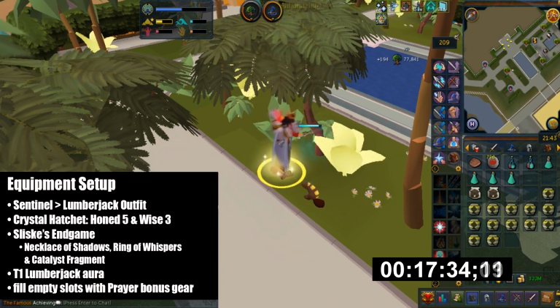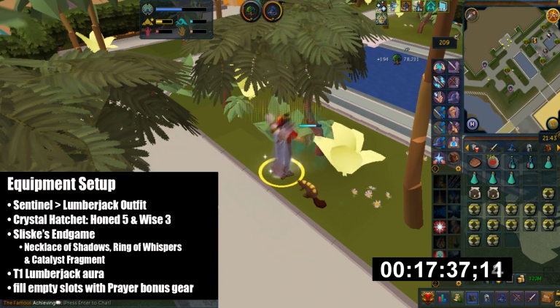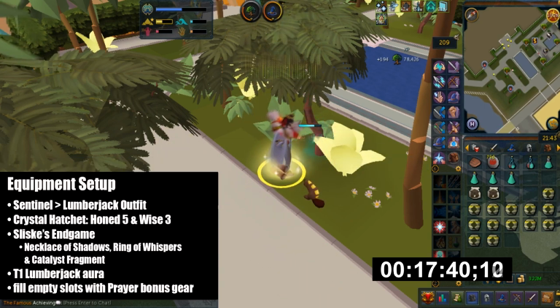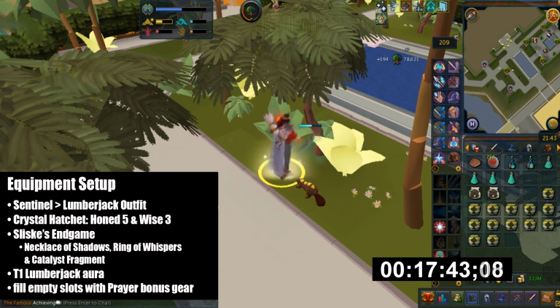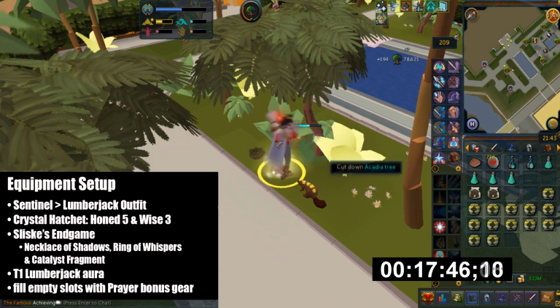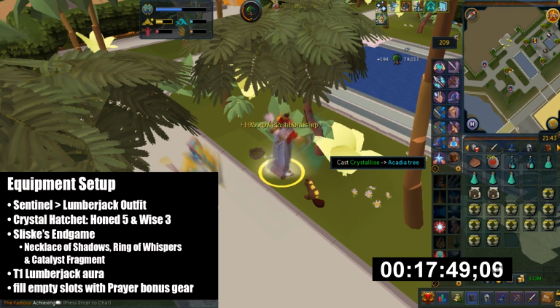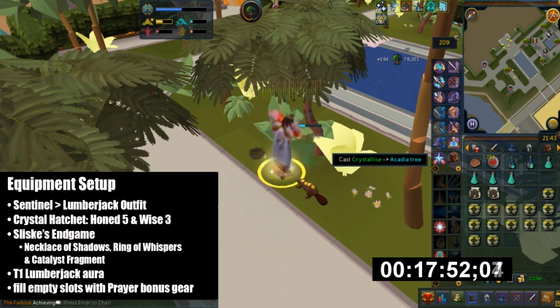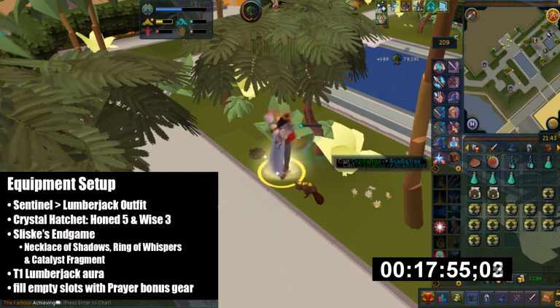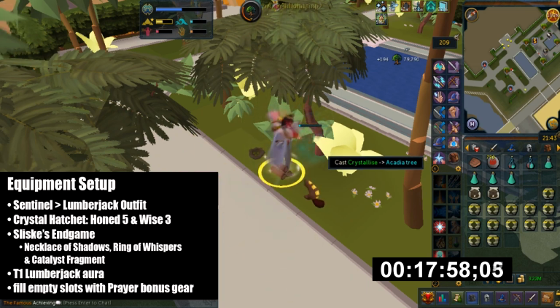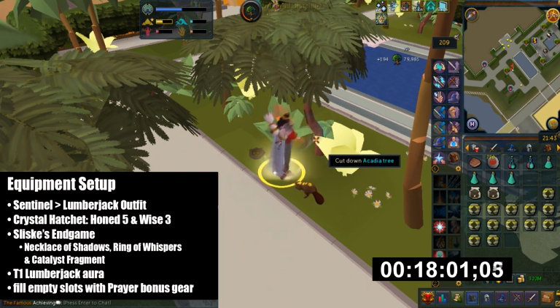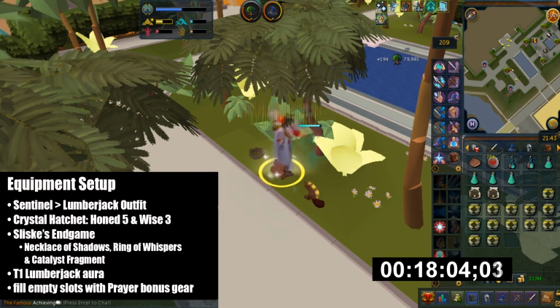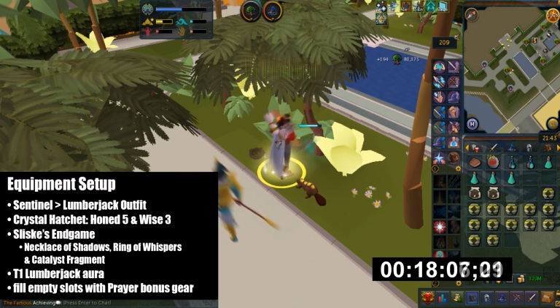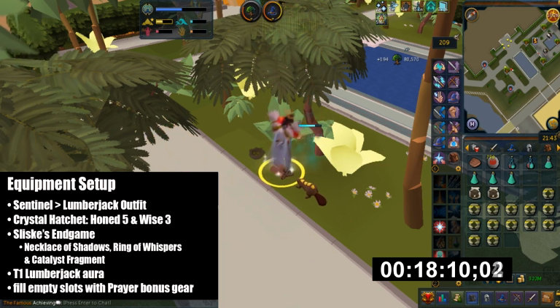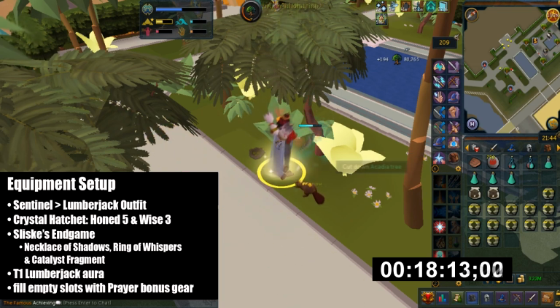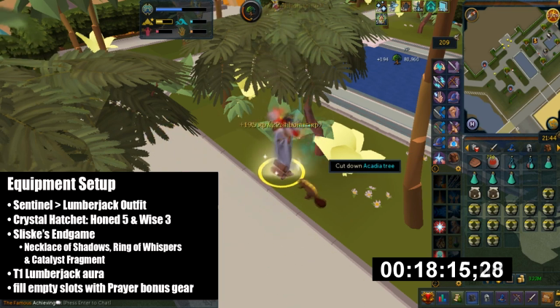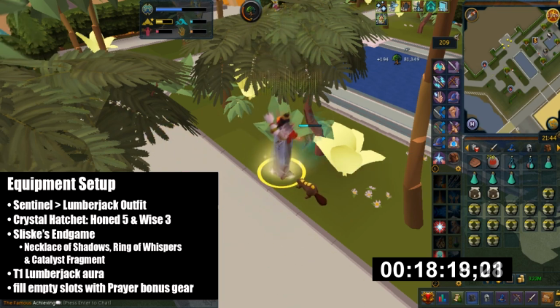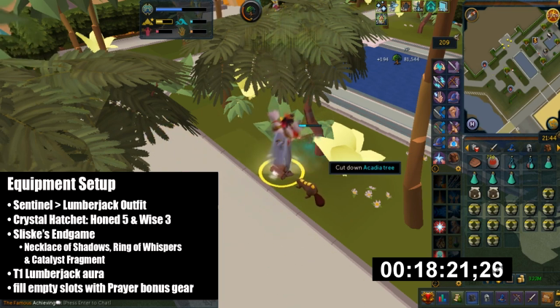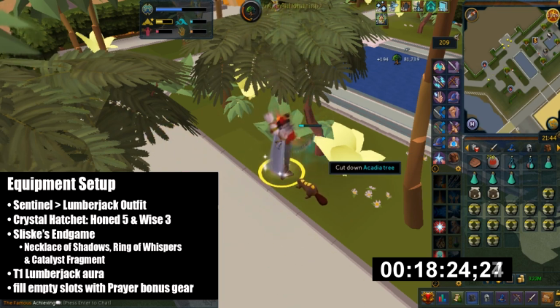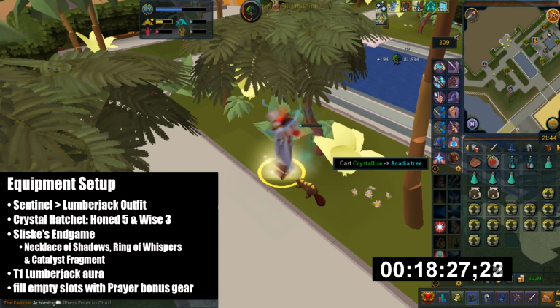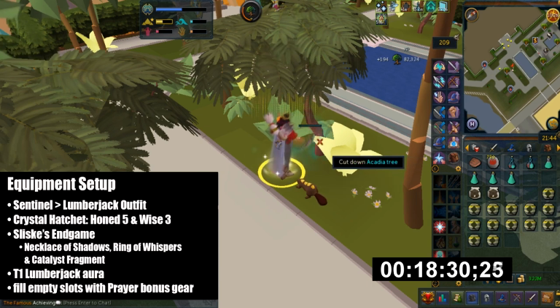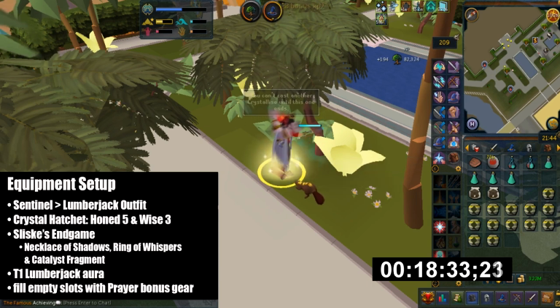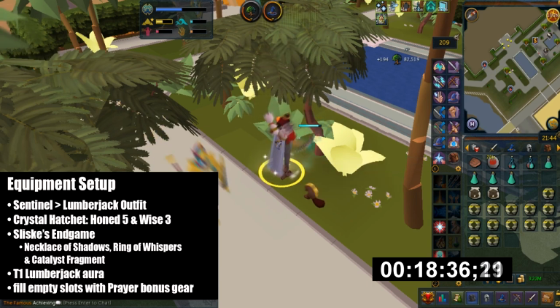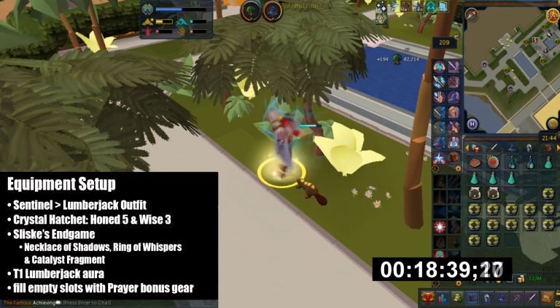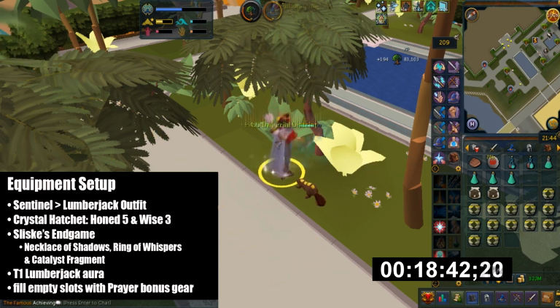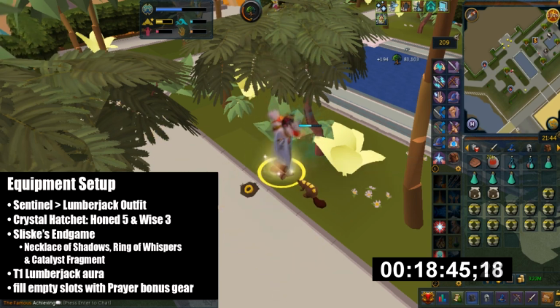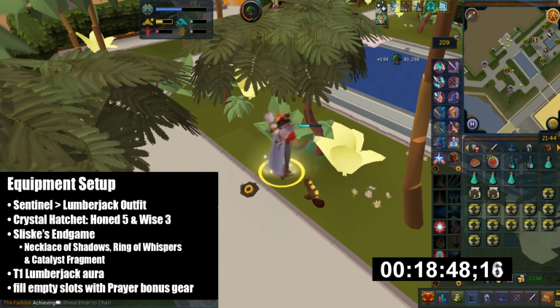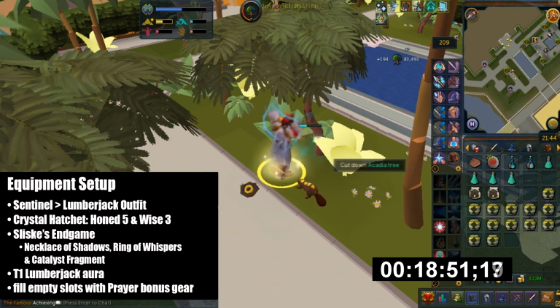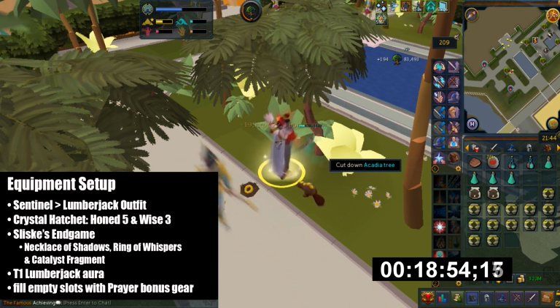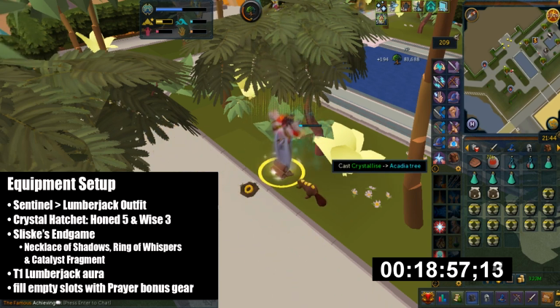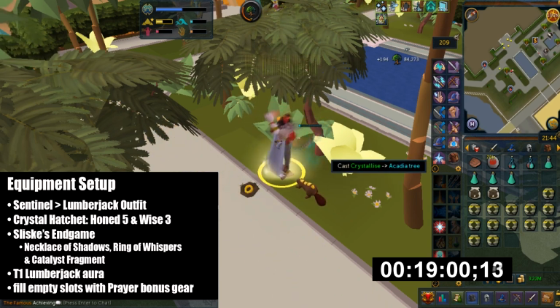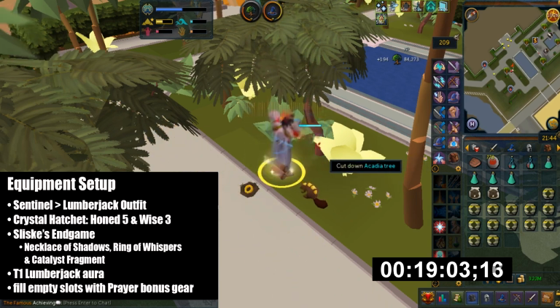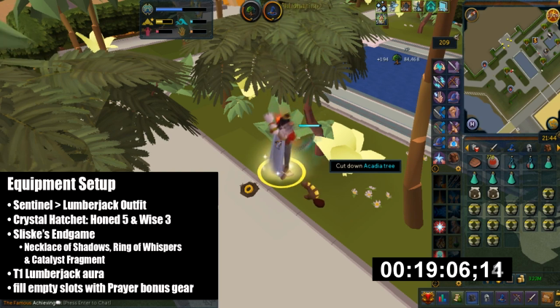When you click on that purple orb you'll gain 860 woodcutting XP at level 98. All 3 of these are from the Slisky's Endgame quest reward. I actually forgot I had these because I haven't really been playing my main account as of late, but it's not really that much of an XP per hour loss without them, so don't worry too much if you don't have it.